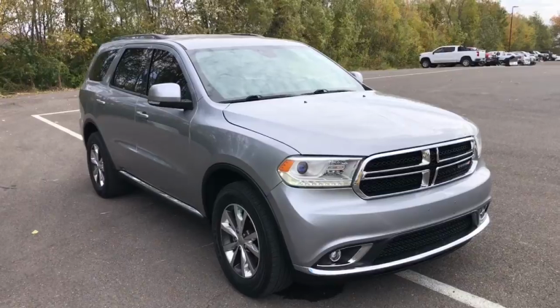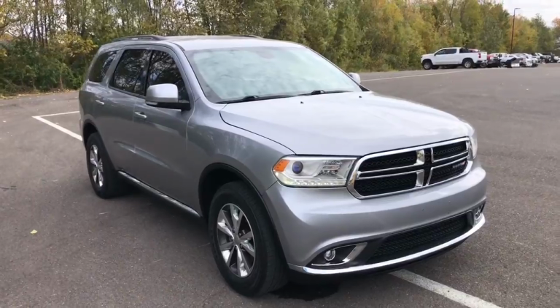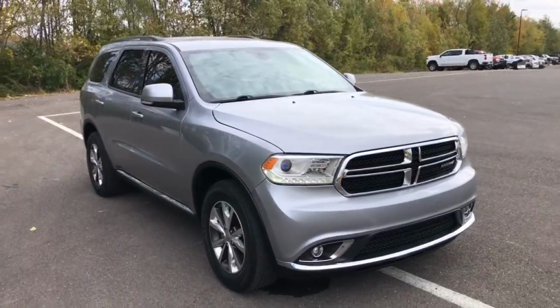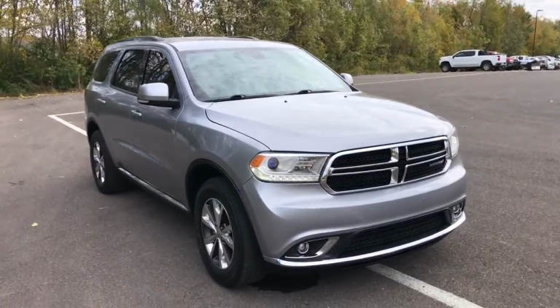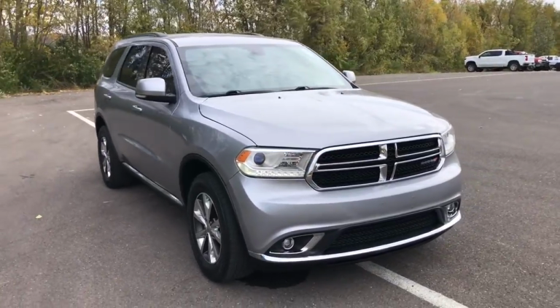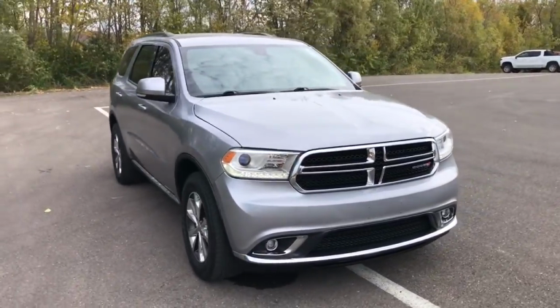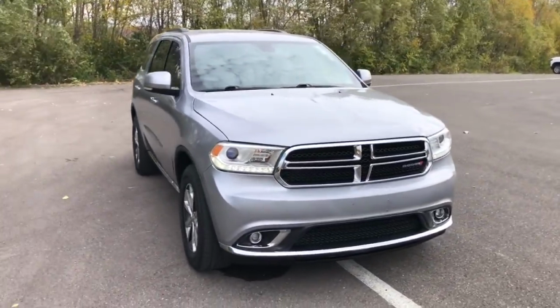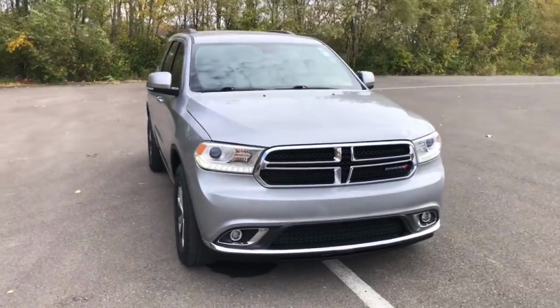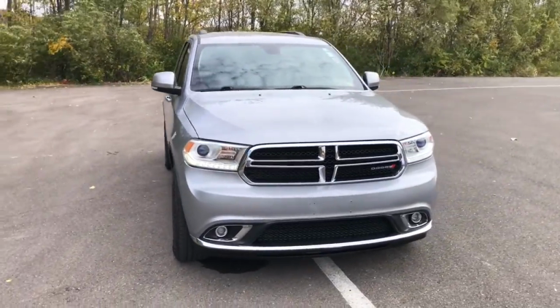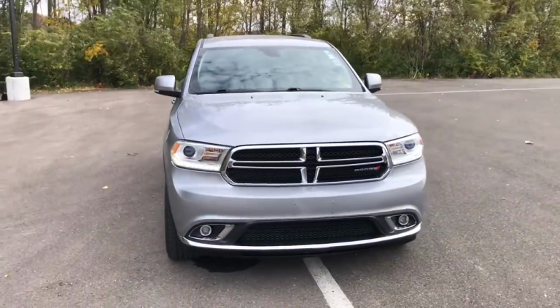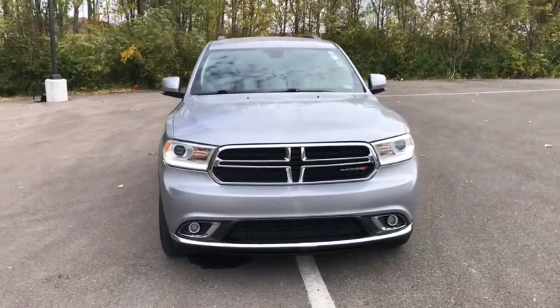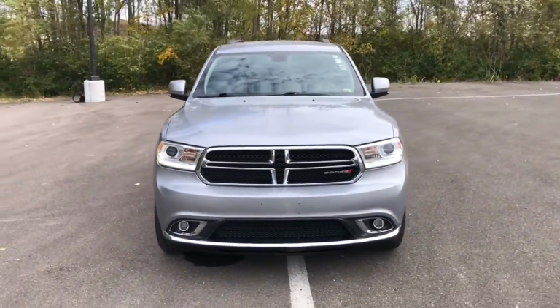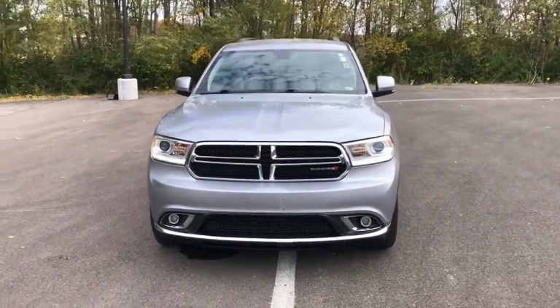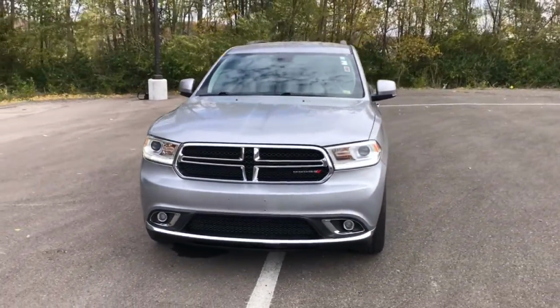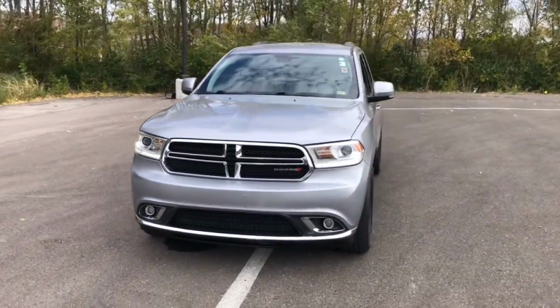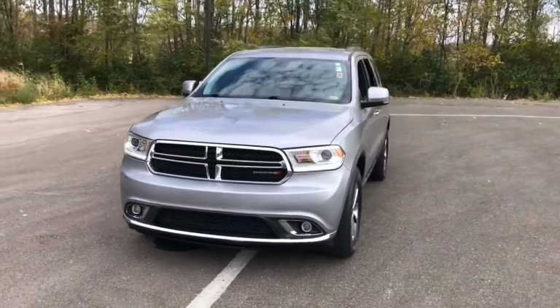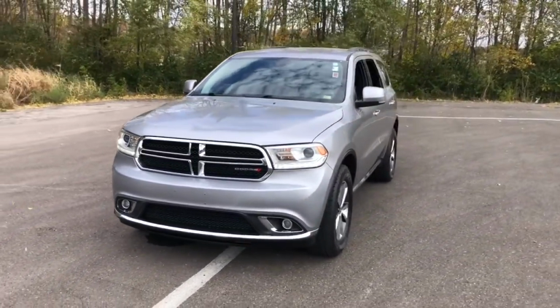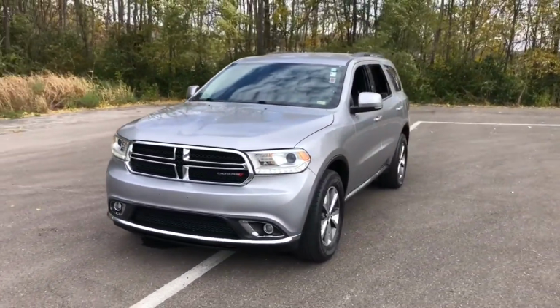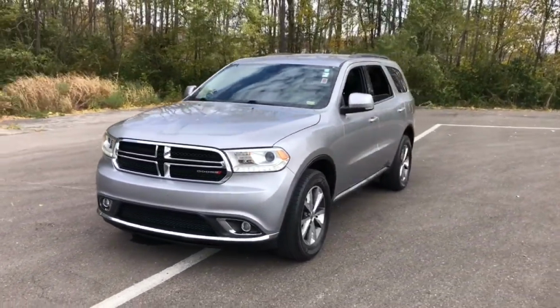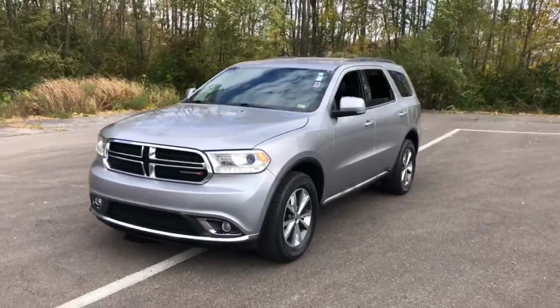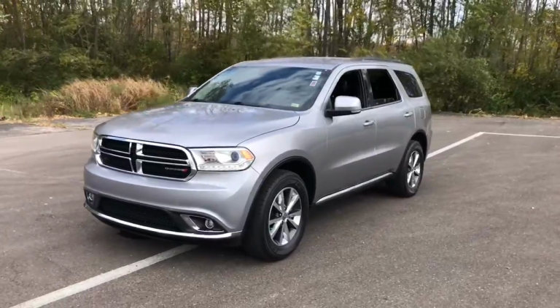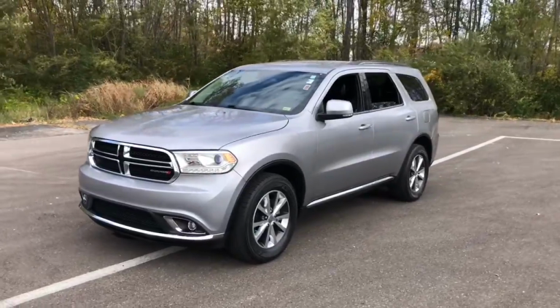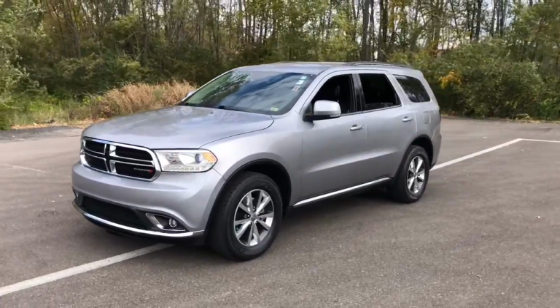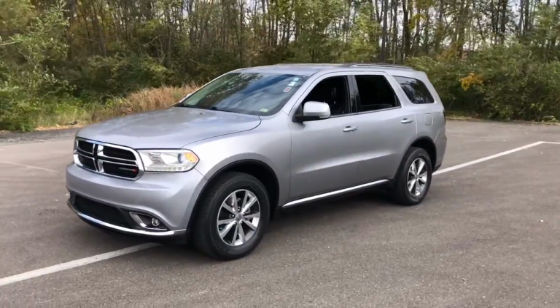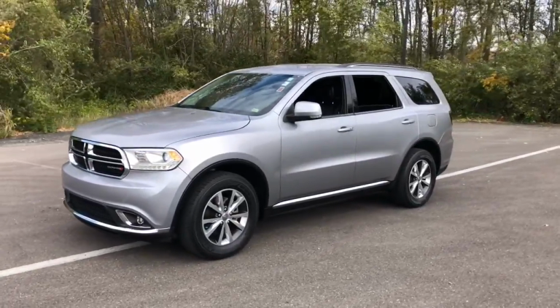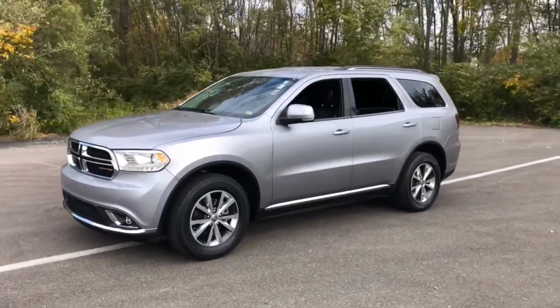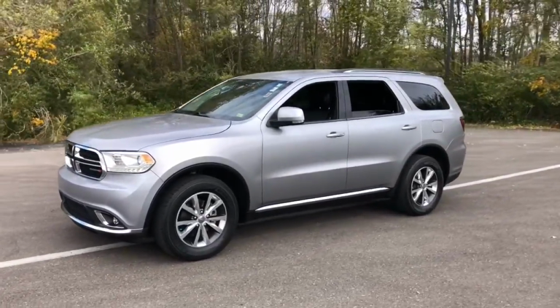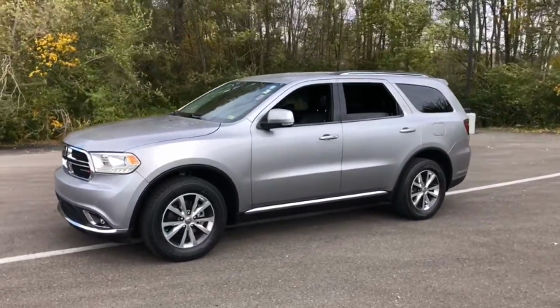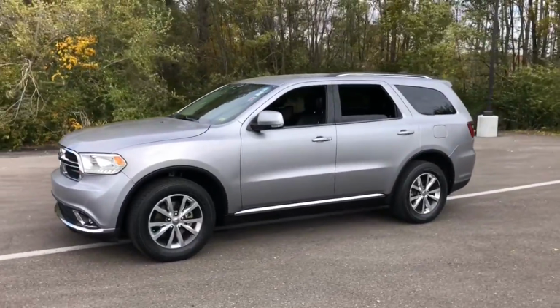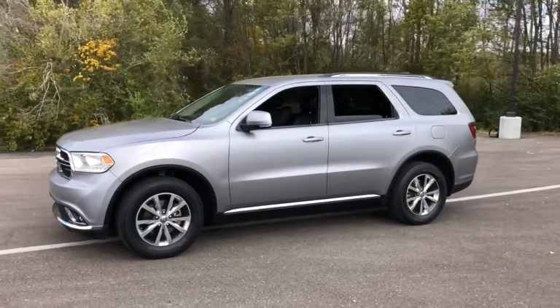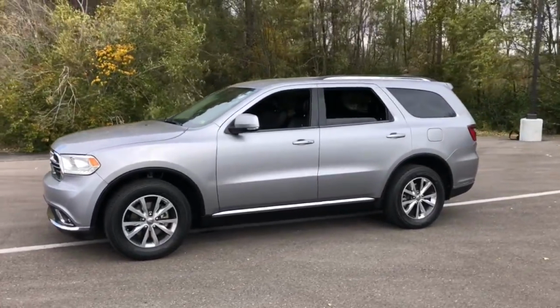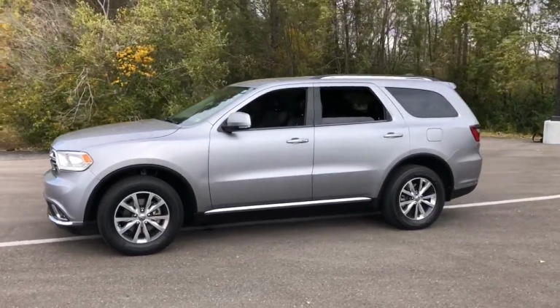Enjoy the view of this 2016 Dodge Durango. This vehicle is an outstanding buy with fewer than 90,000 miles on the odometer.